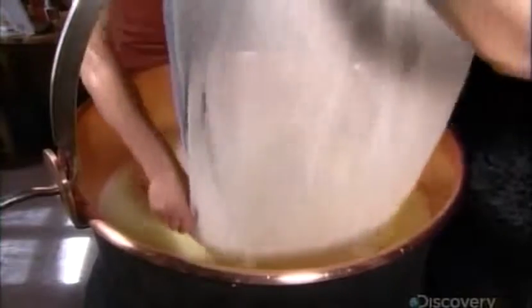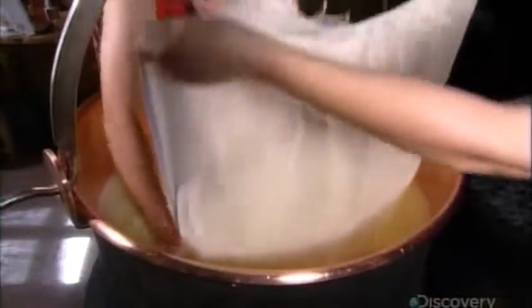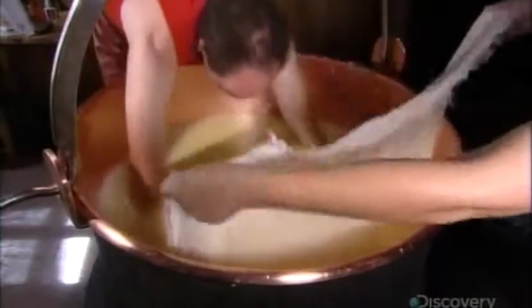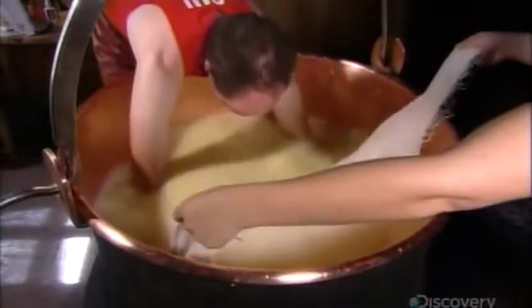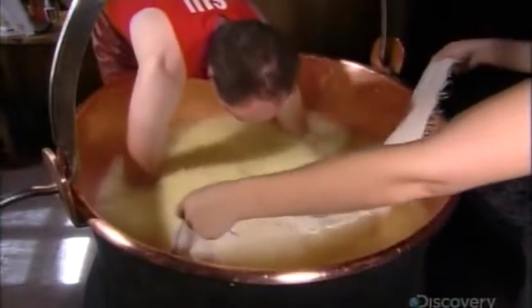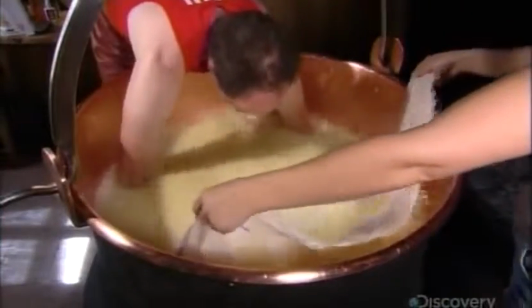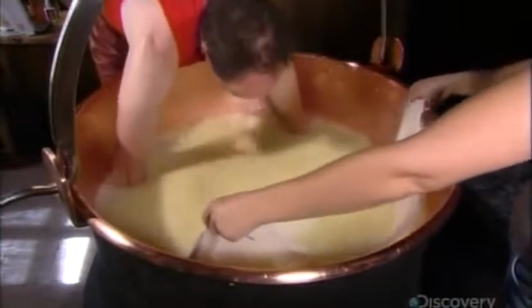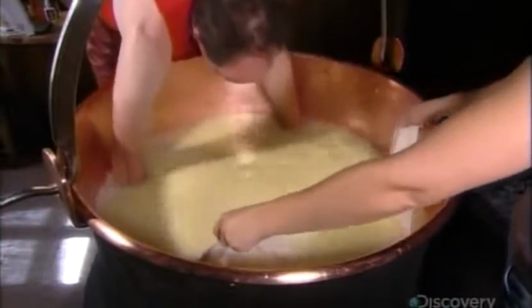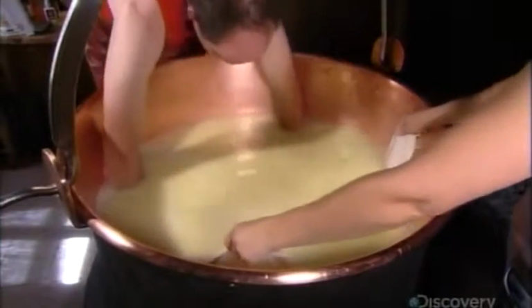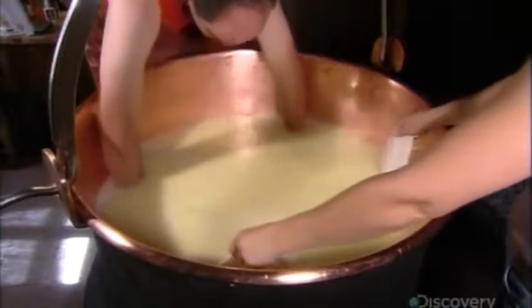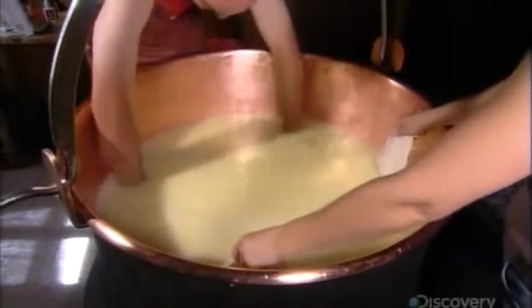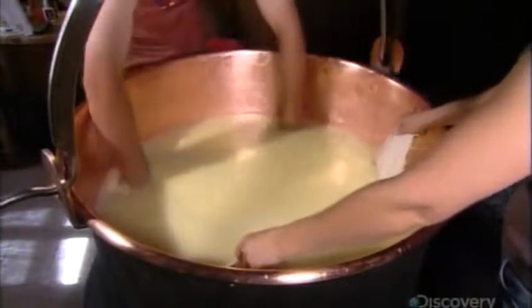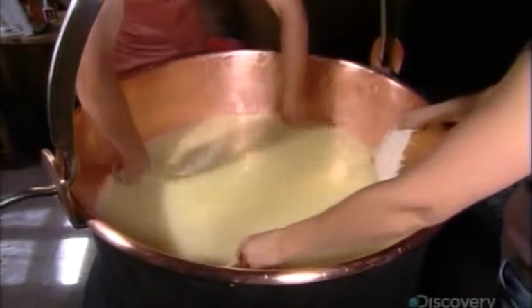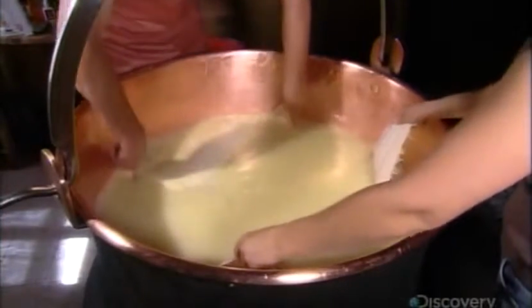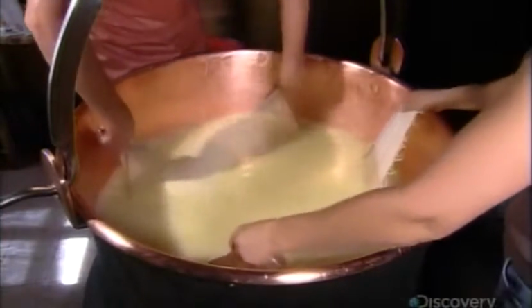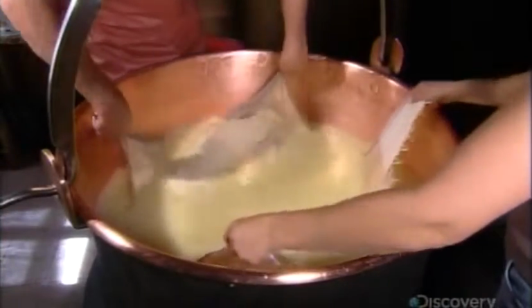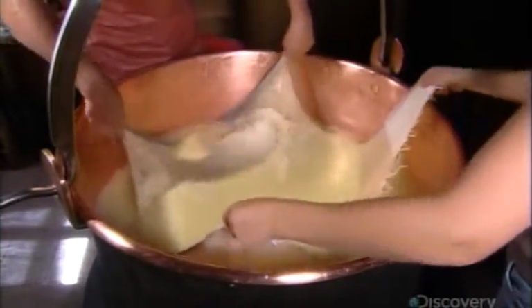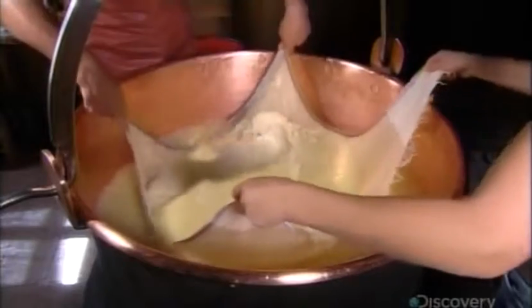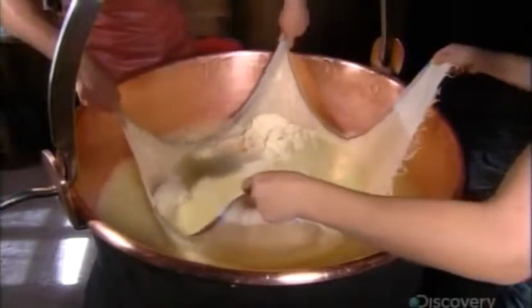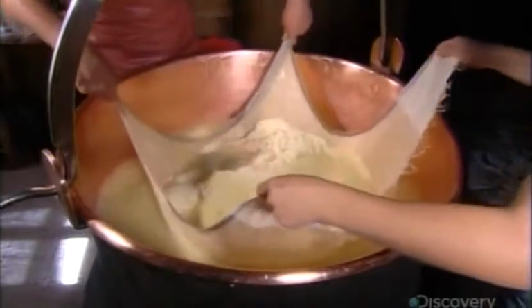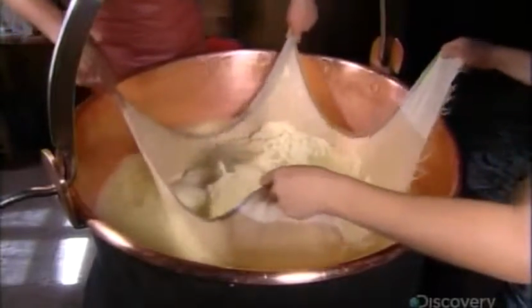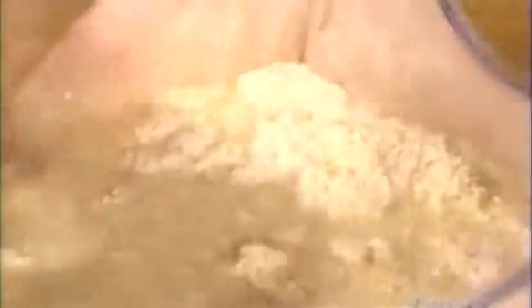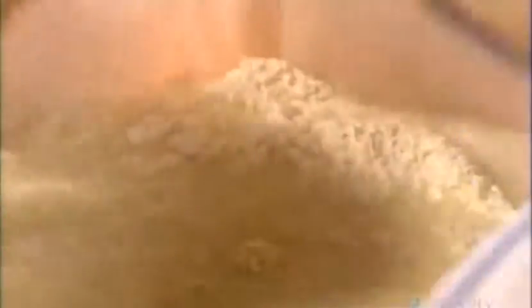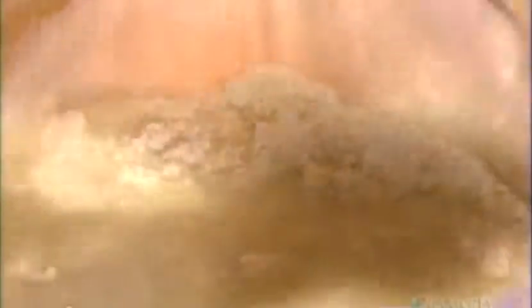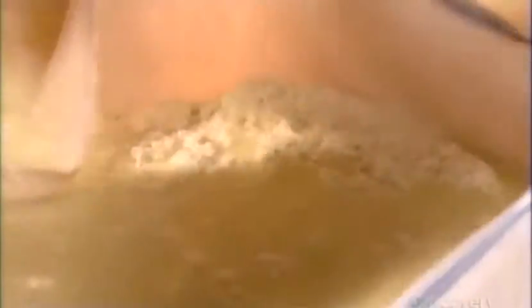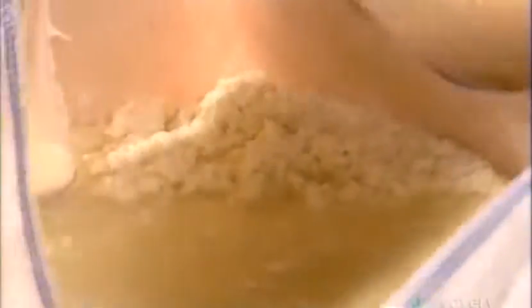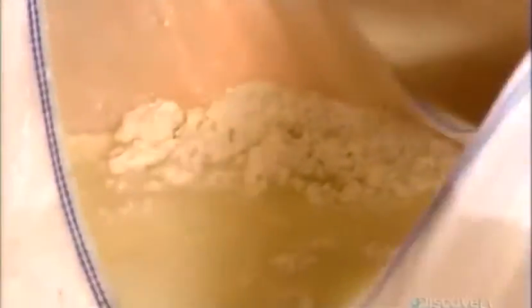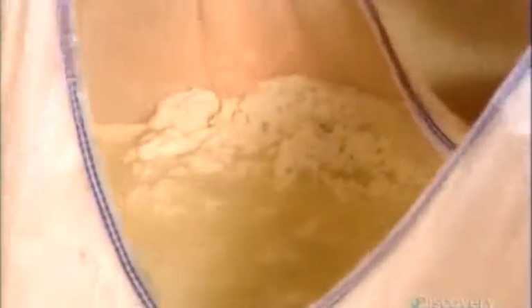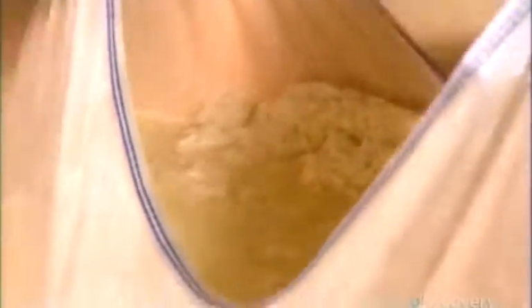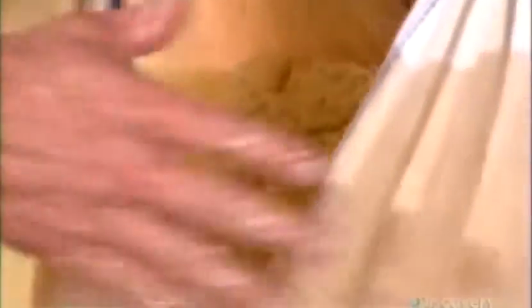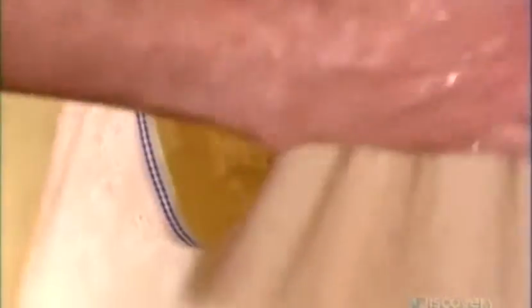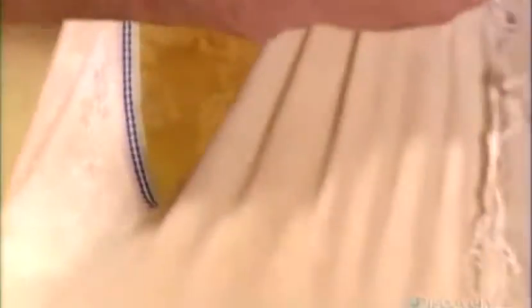Using cheesecloth, they remove the grains of curd. What started out as 300 liters of milk will end up producing only 30 kilograms of cheese.